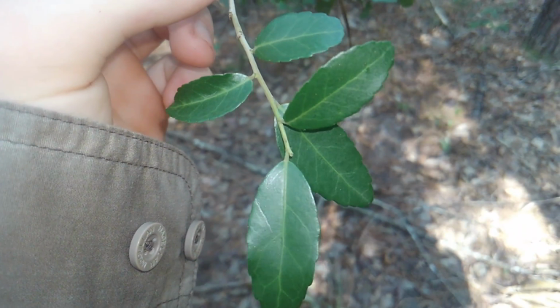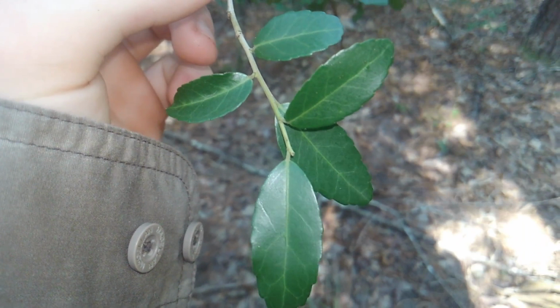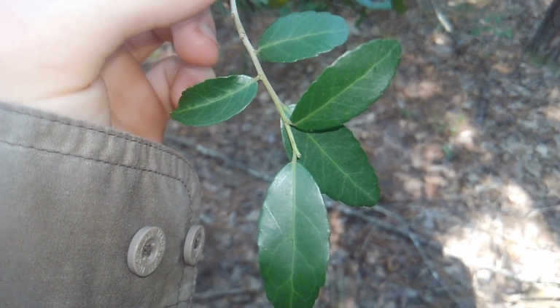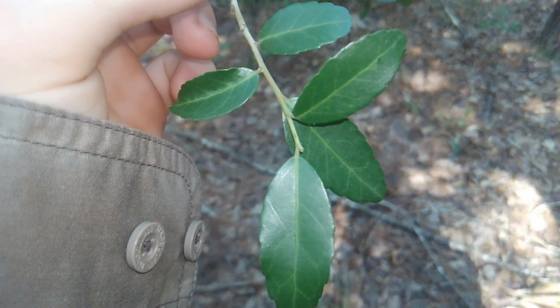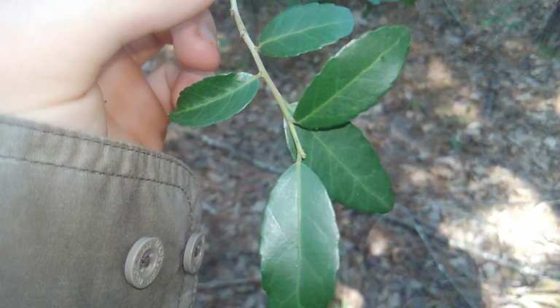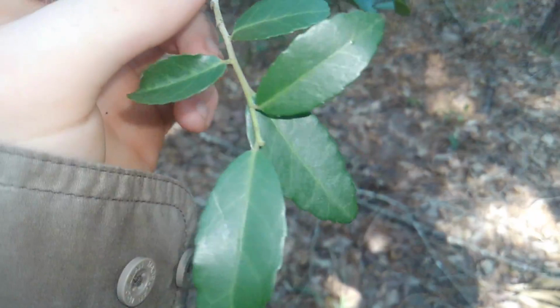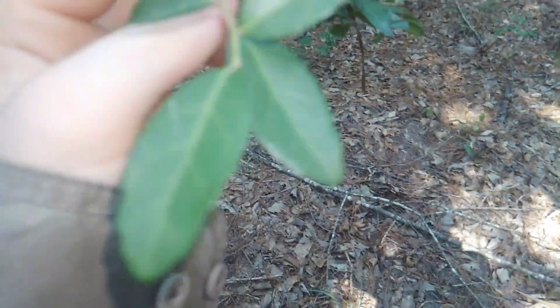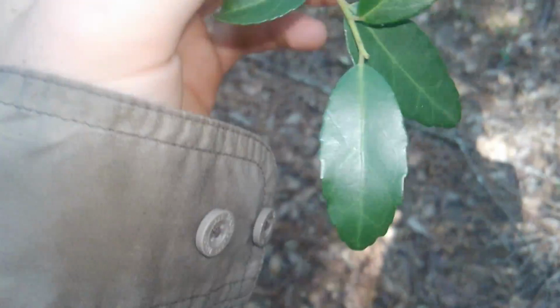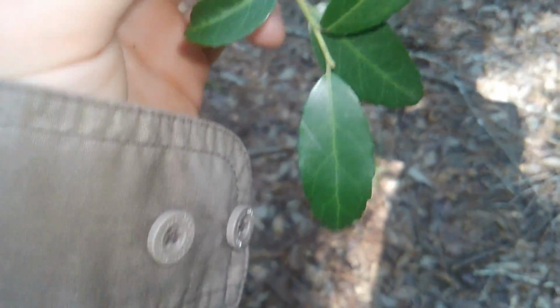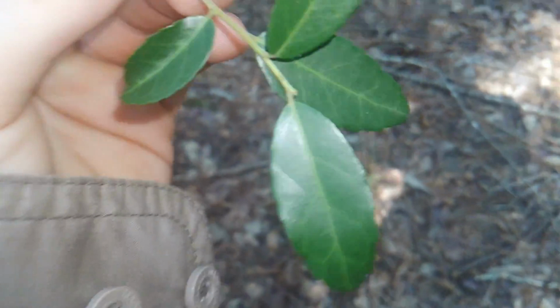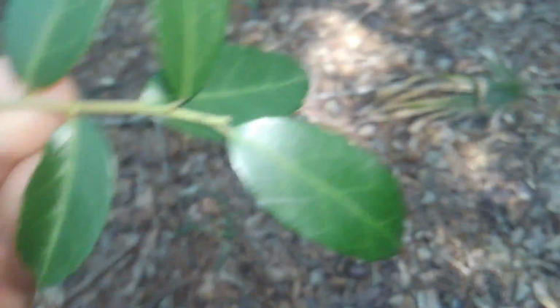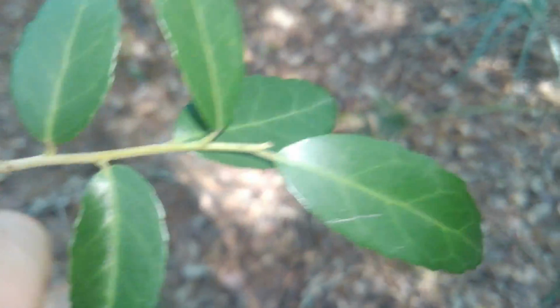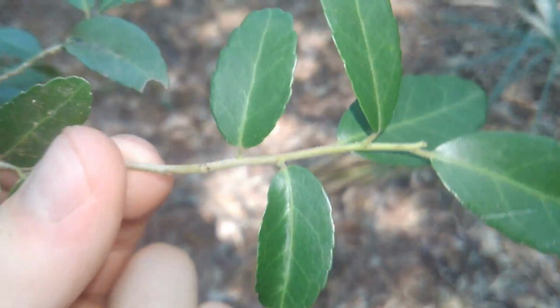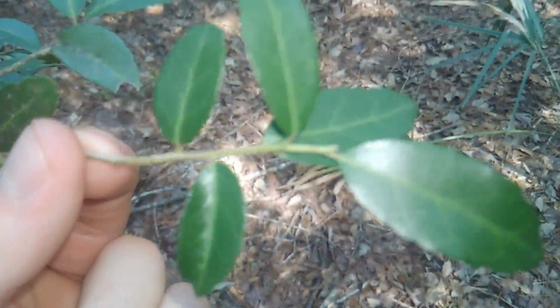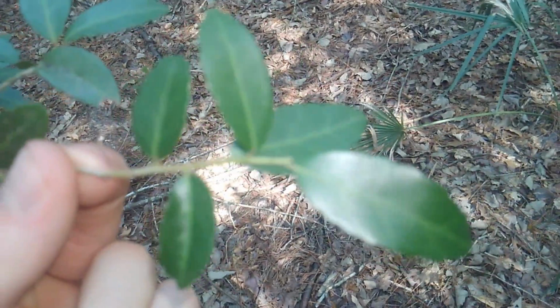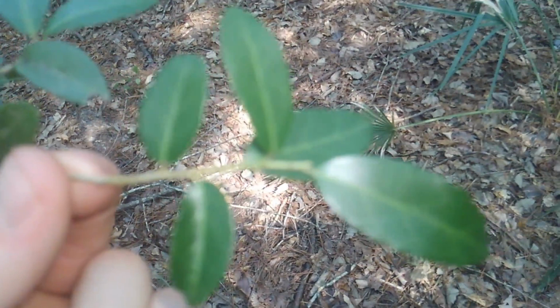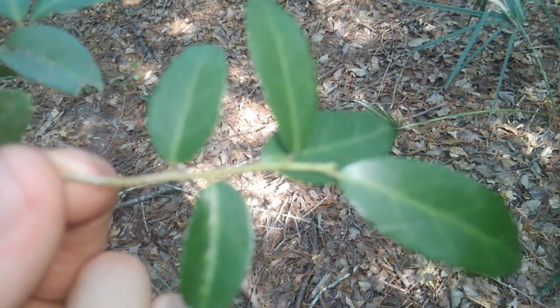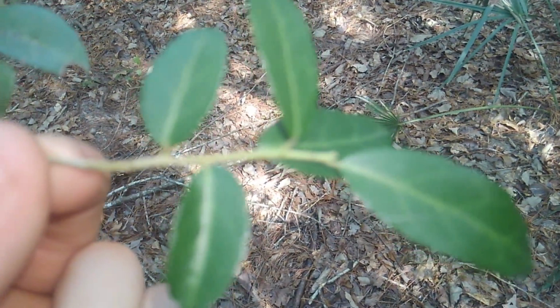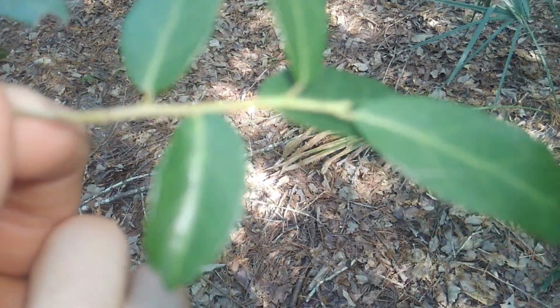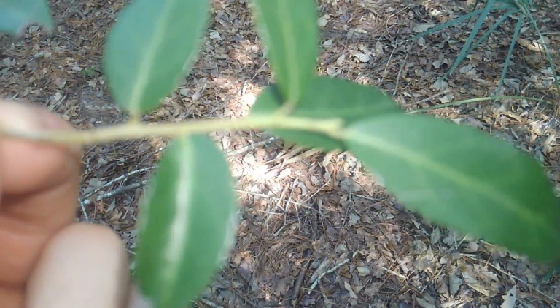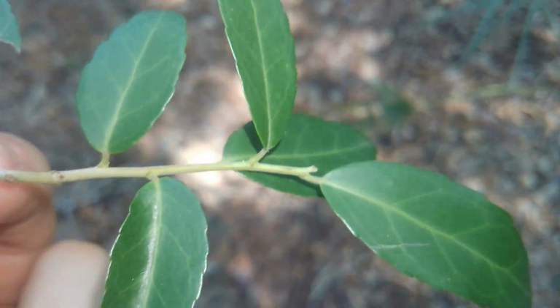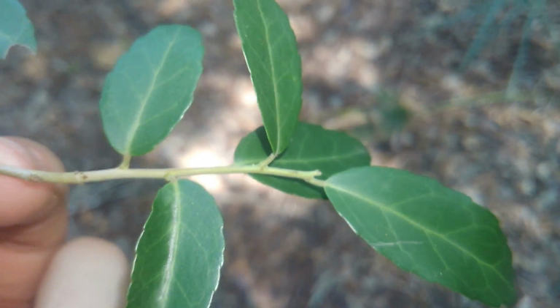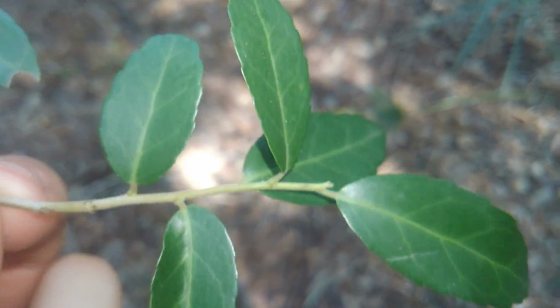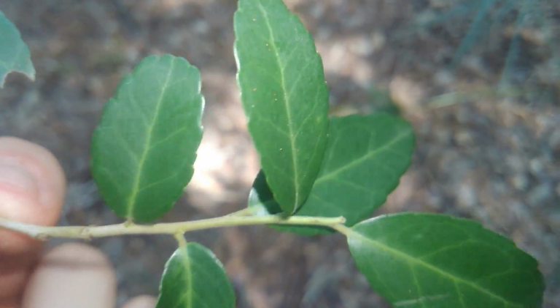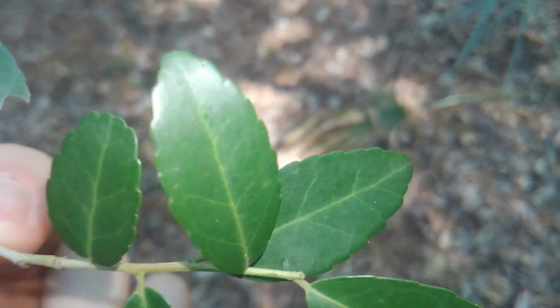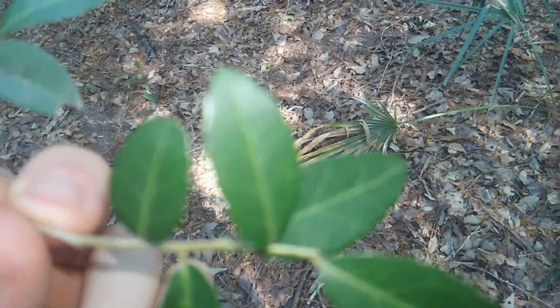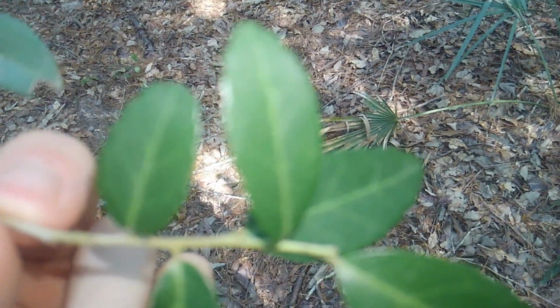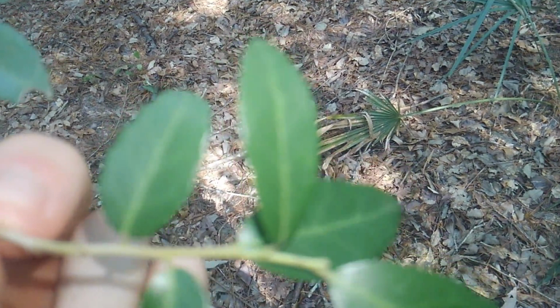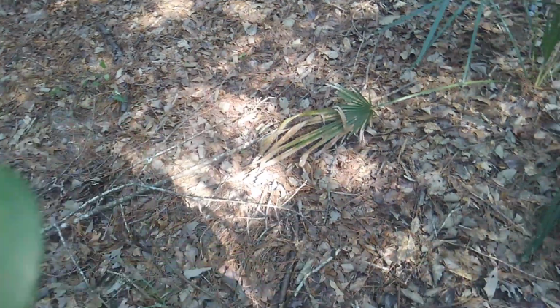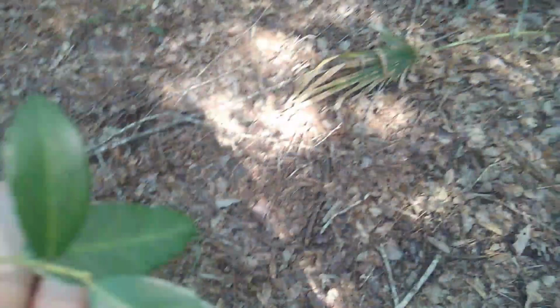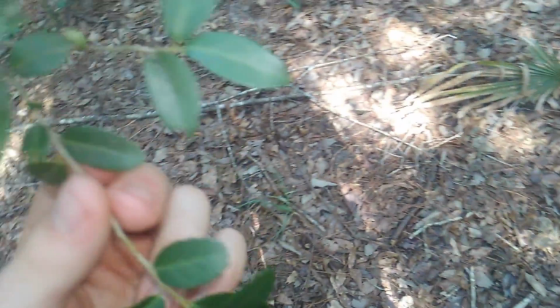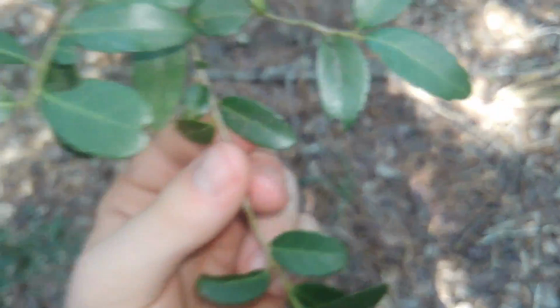They do have a toxic look-alike, but it is an invasive plant. It does not have serrated leaves, and the leaves are quite much larger than this.